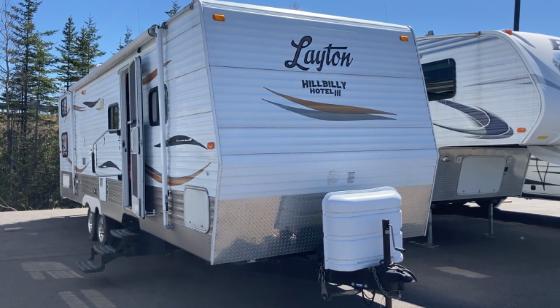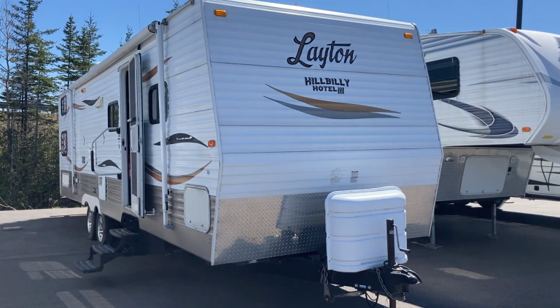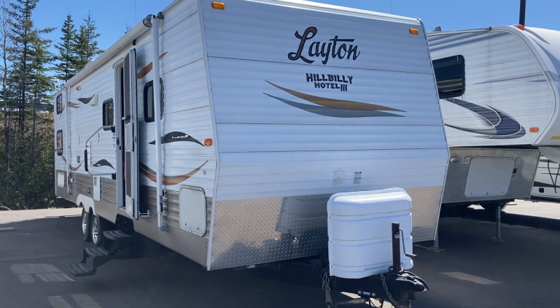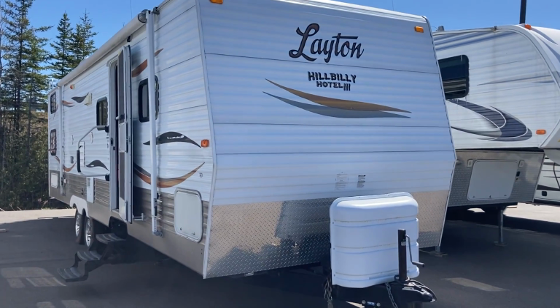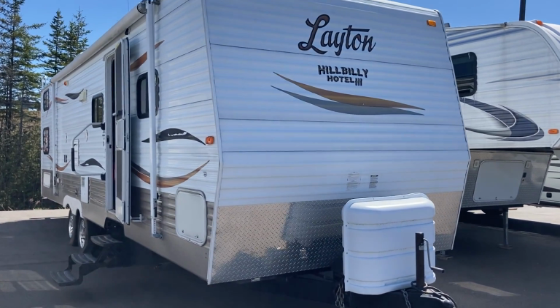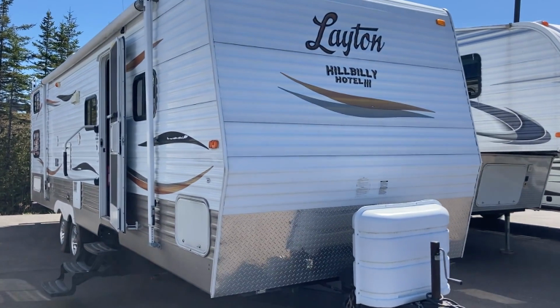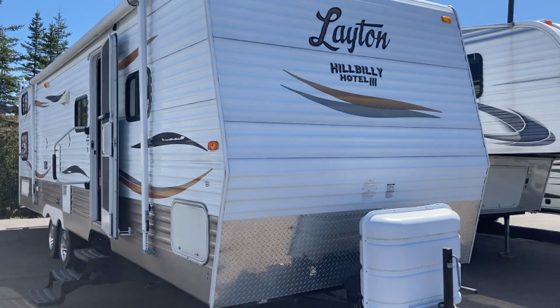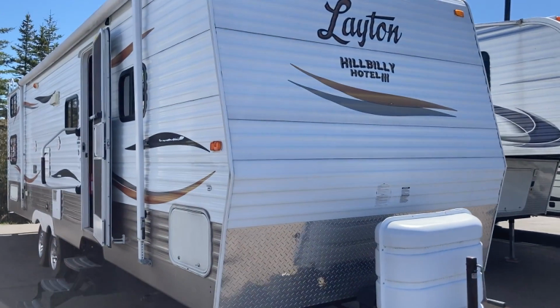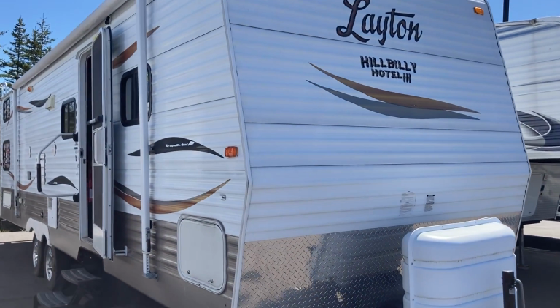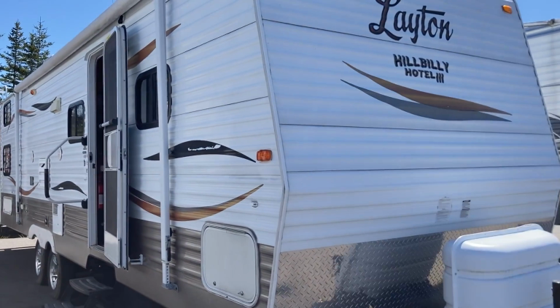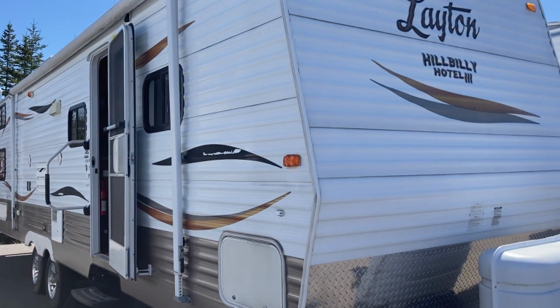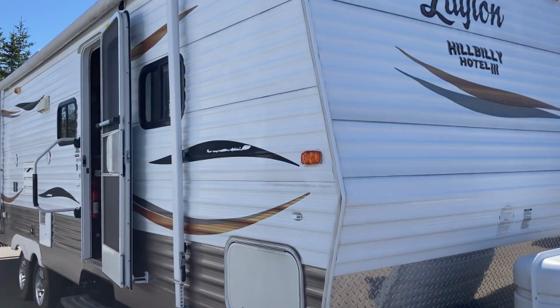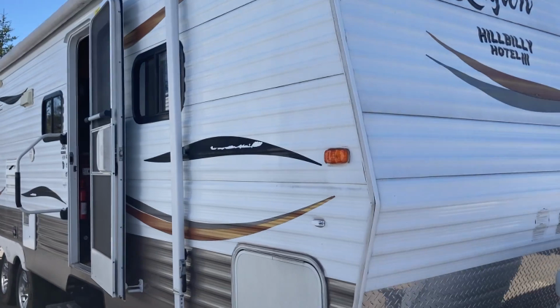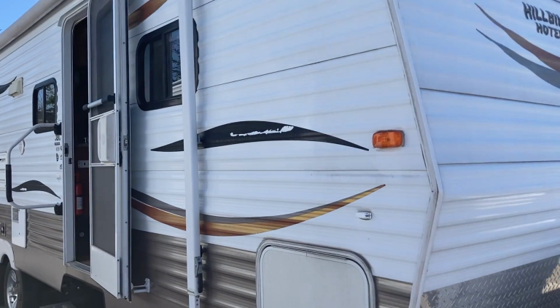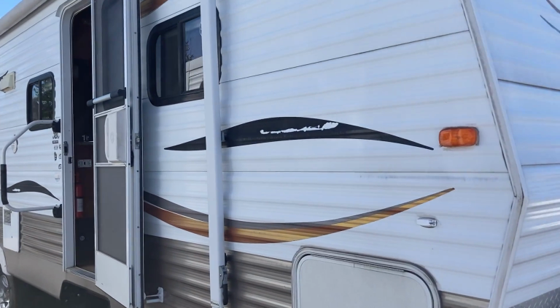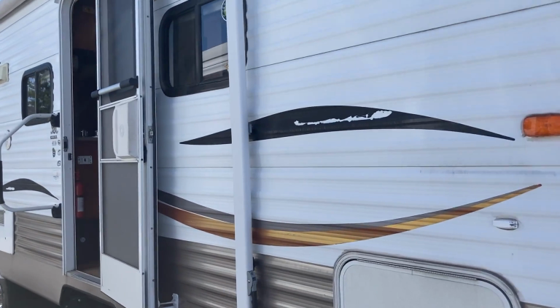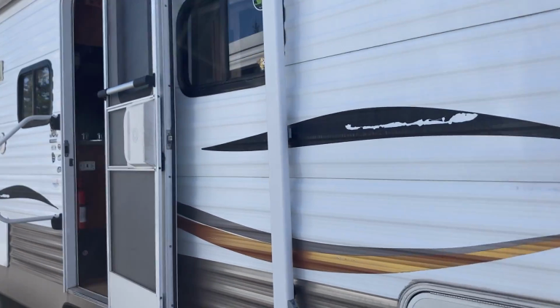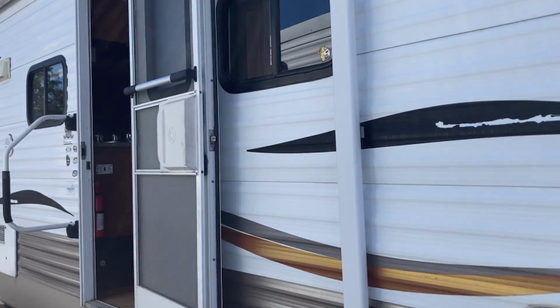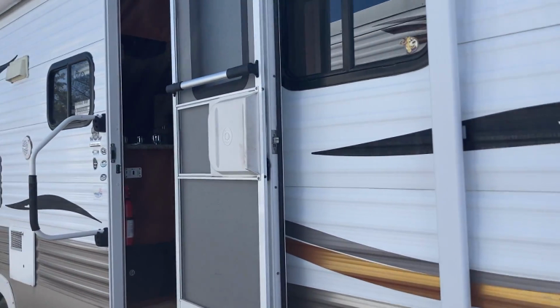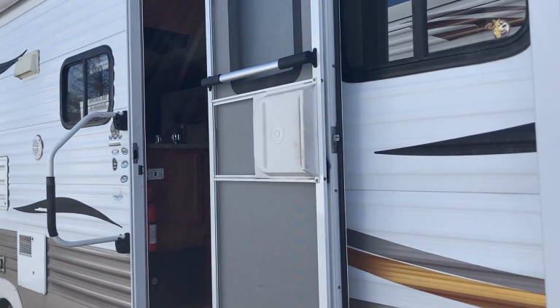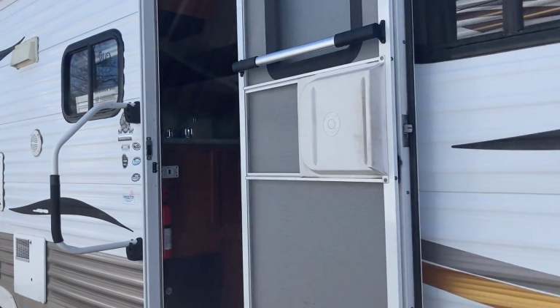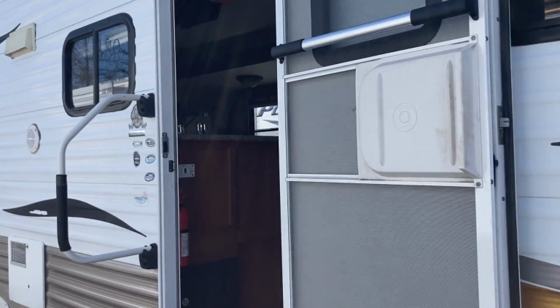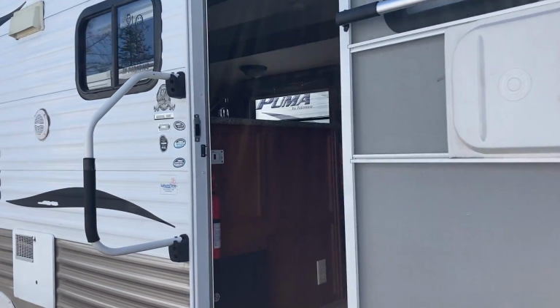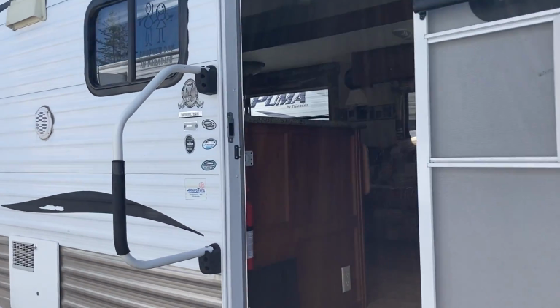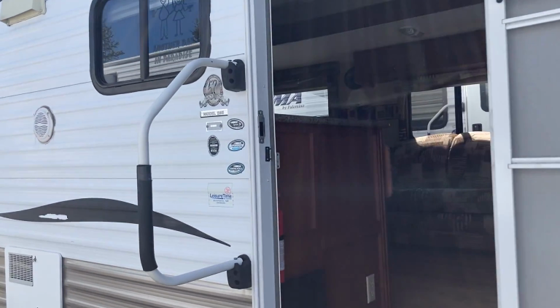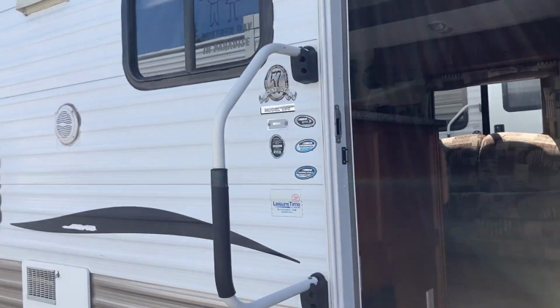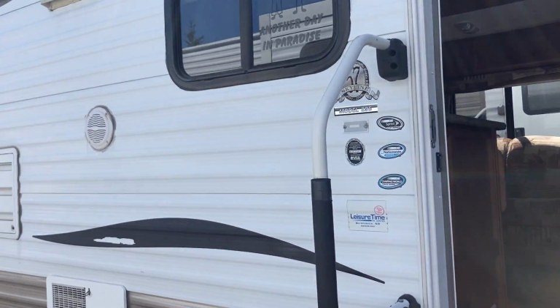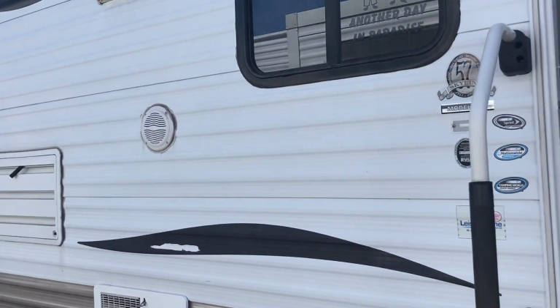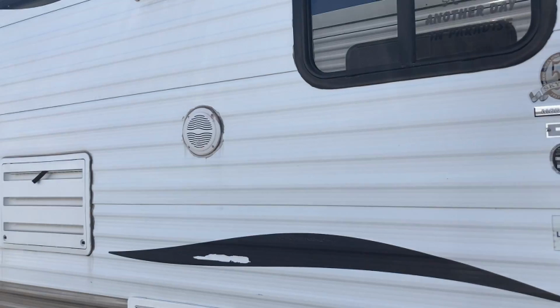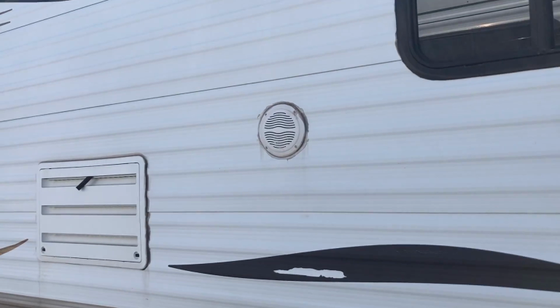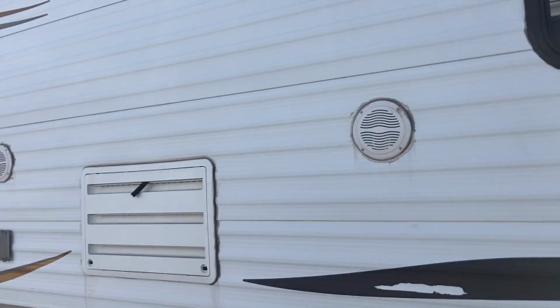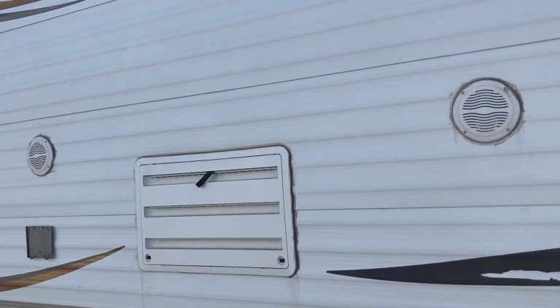Hi folks, Jason here at Leisure Time Sales, and trade season is upon us. The campgrounds are starting to open up, so we're starting to see some of the great pre-owned units we've made deals on show up here at the lot, which gives you an opportunity to get into an RV that suits your budget.